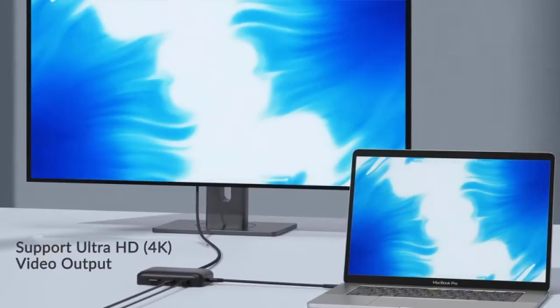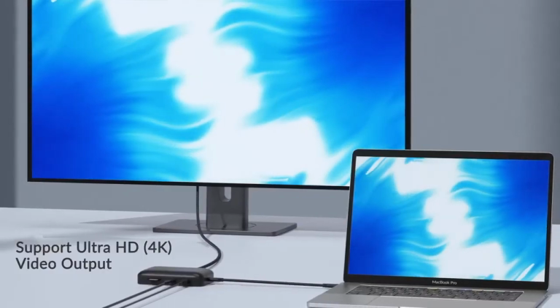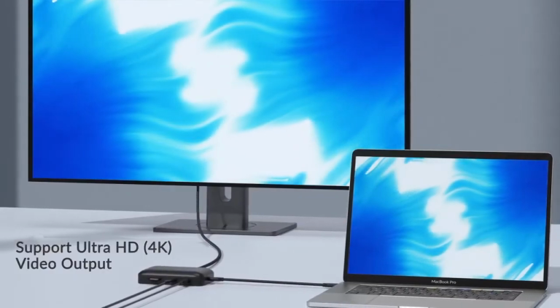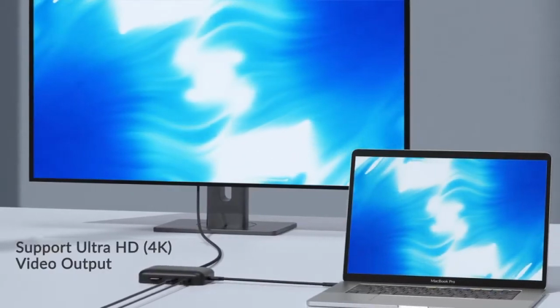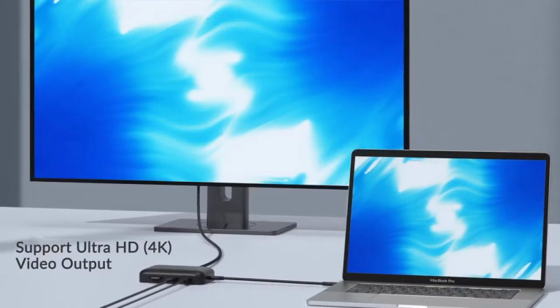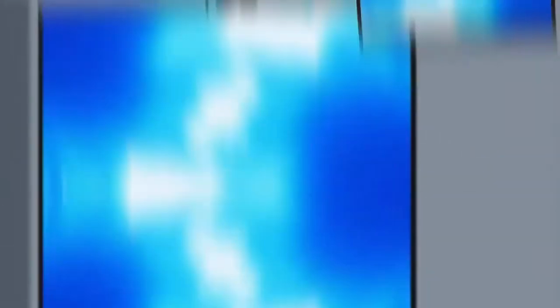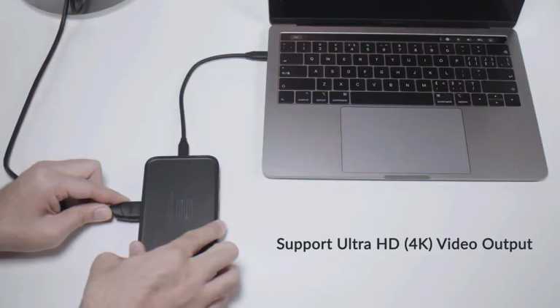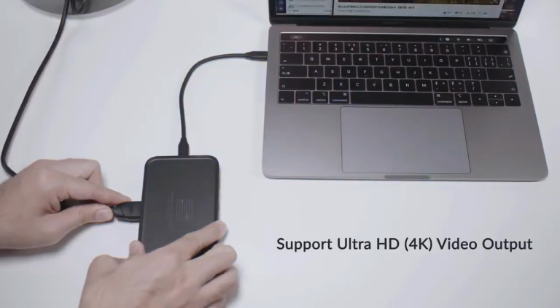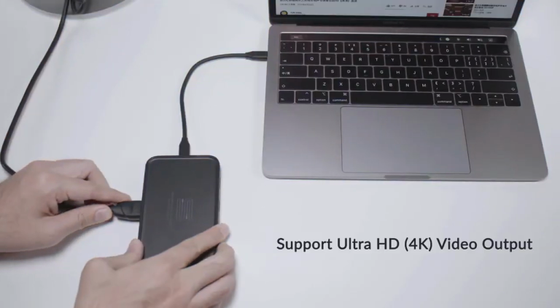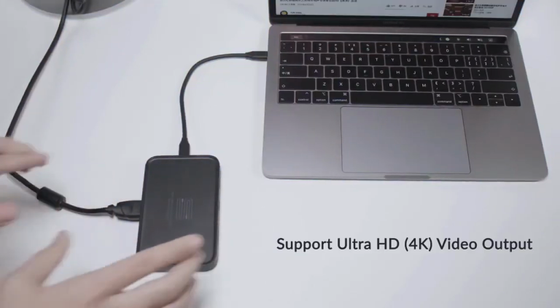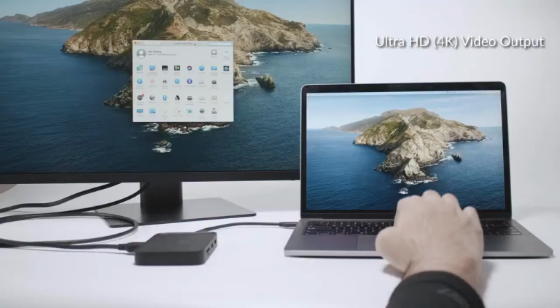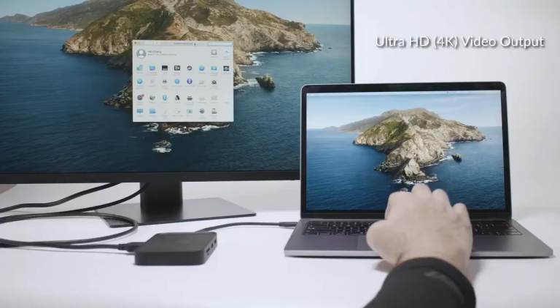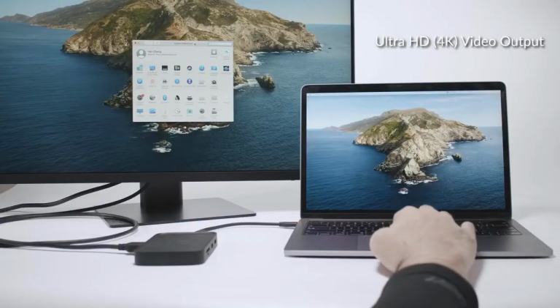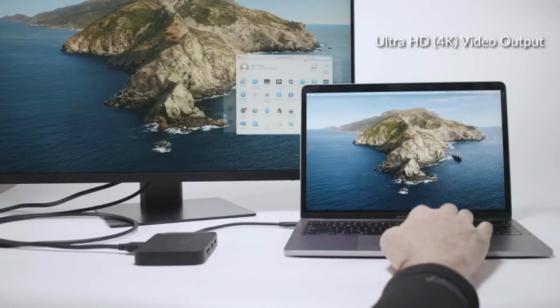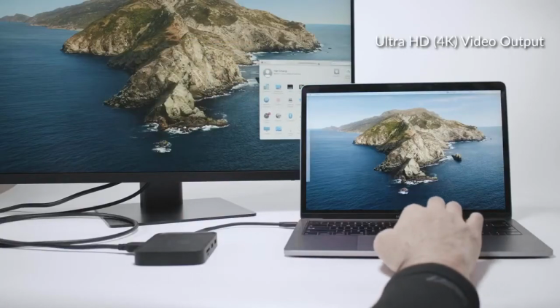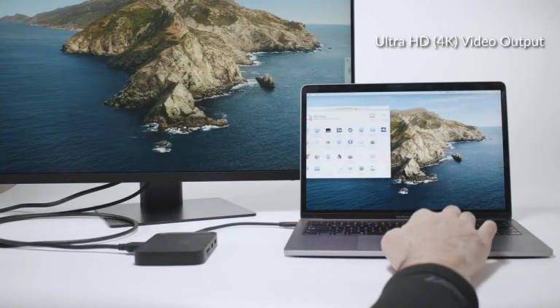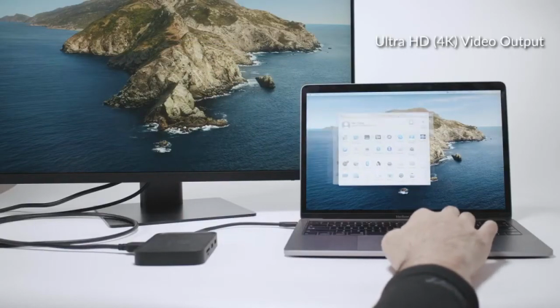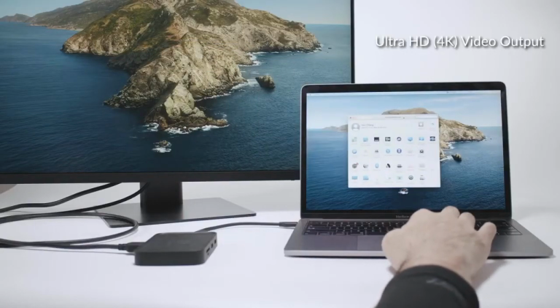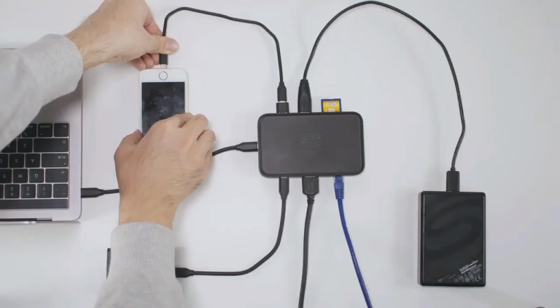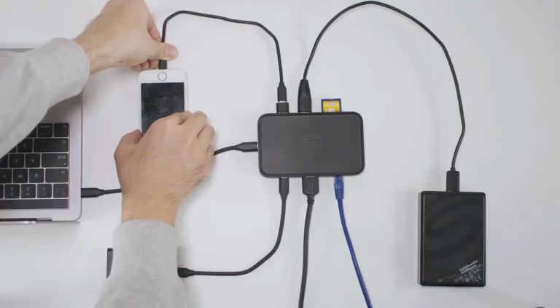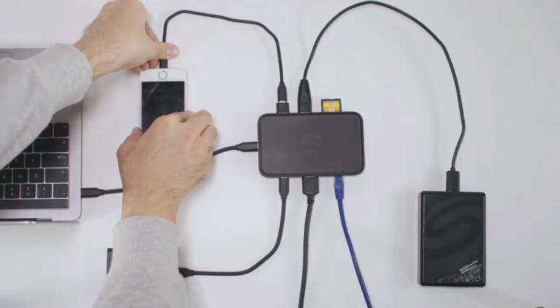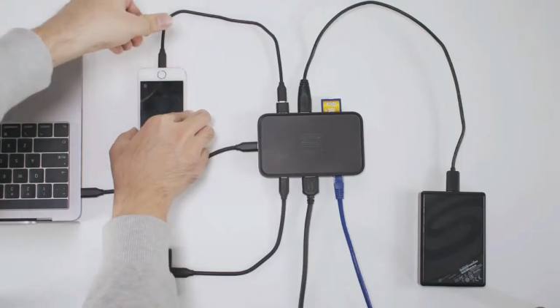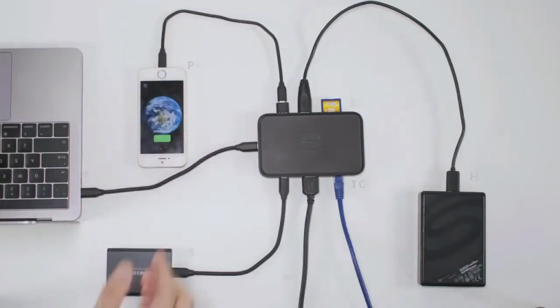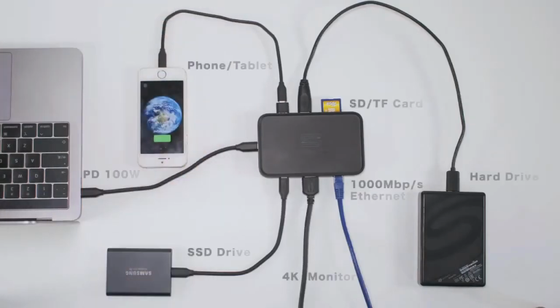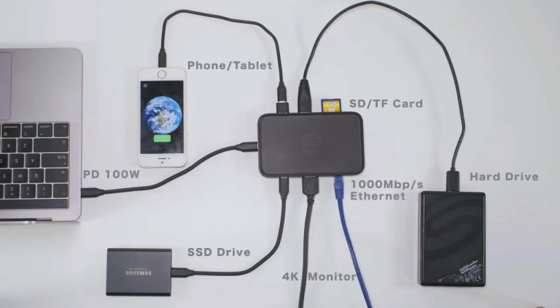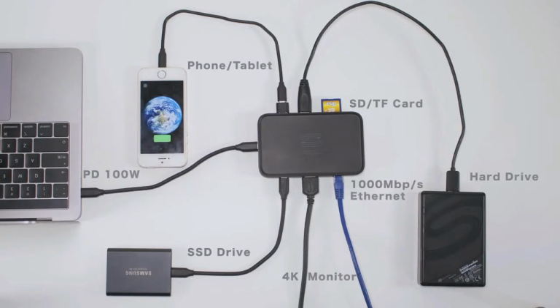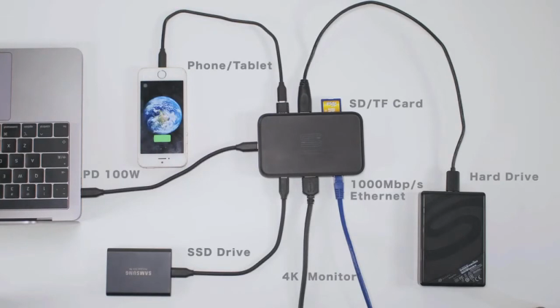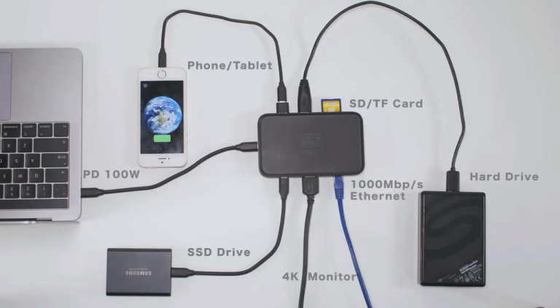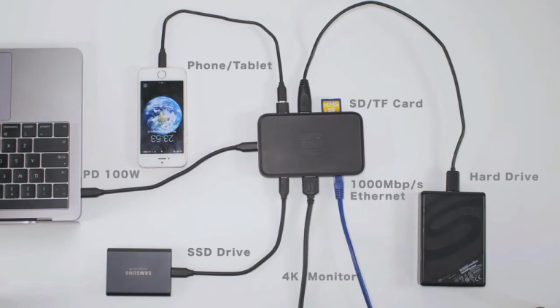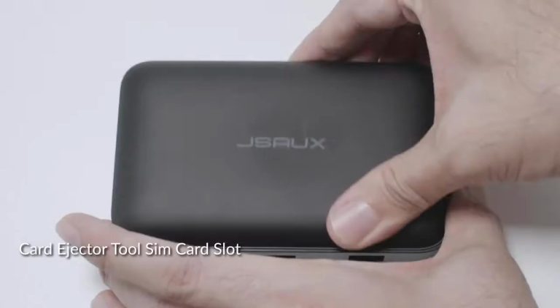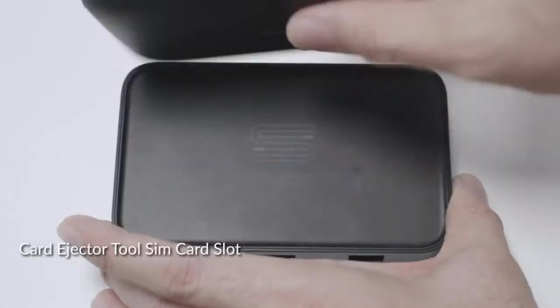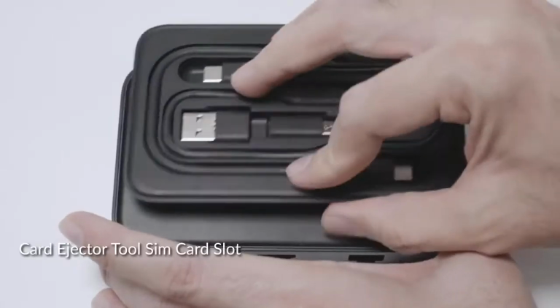Omnicase supports 4K ultra-high definition video output. Simply use its HDMI port to connect to an external monitor and you are good to go. Omnicase allows you to connect all the possible peripherals you may need to your laptop.